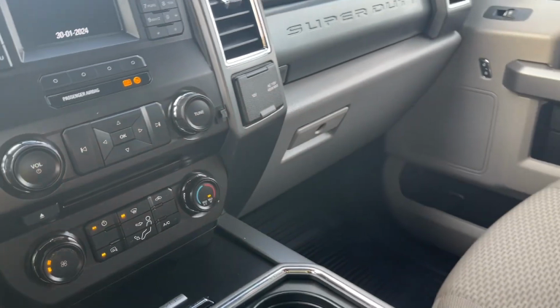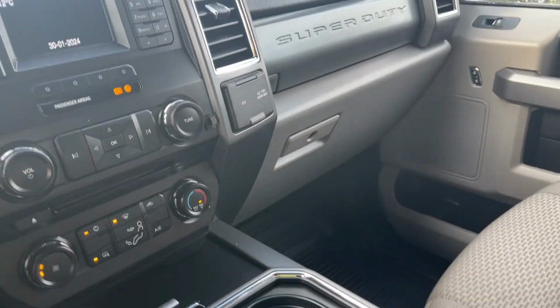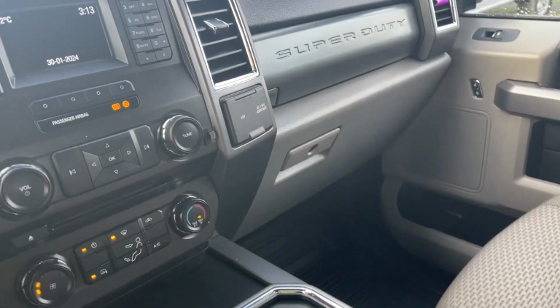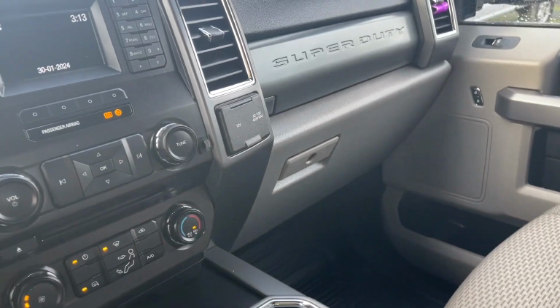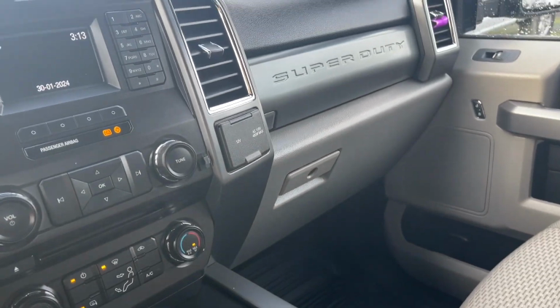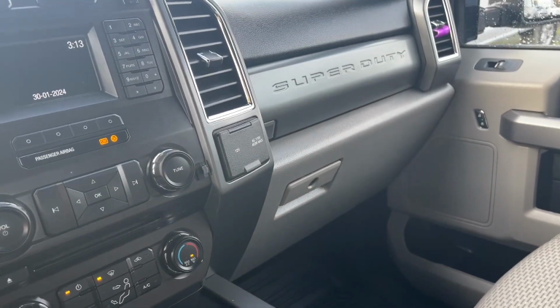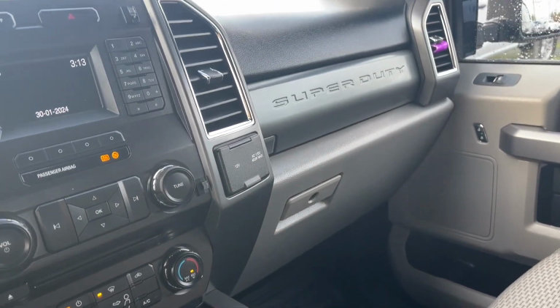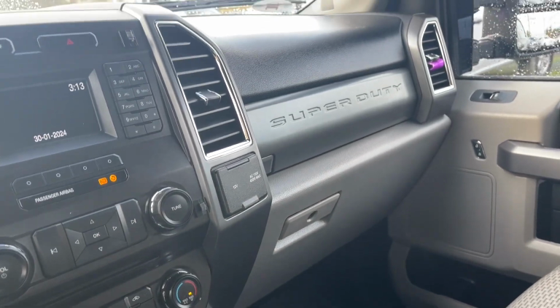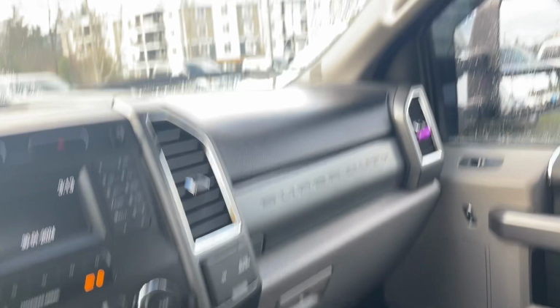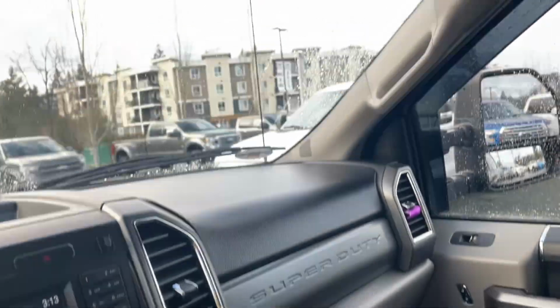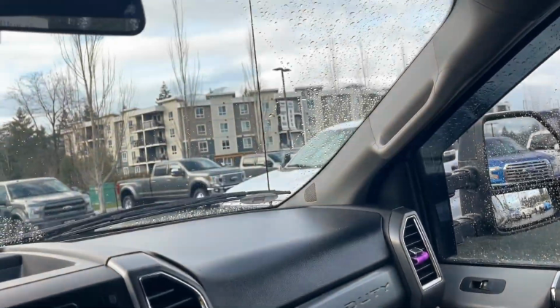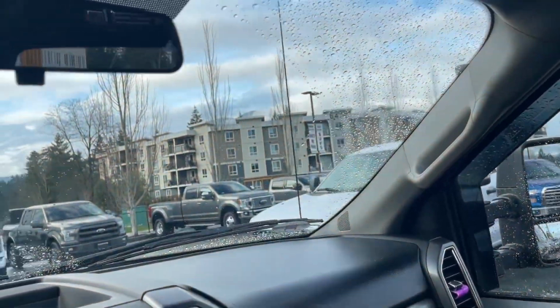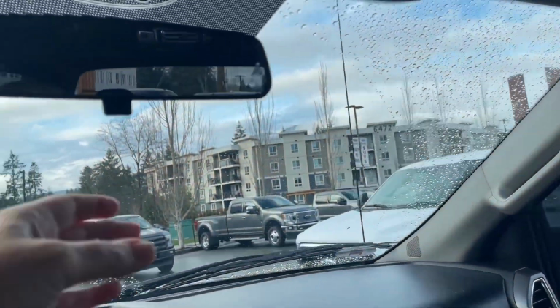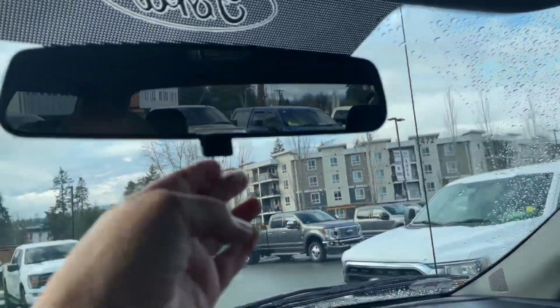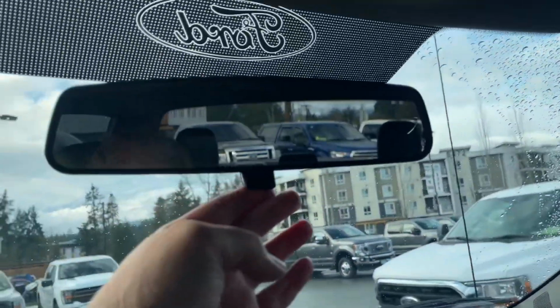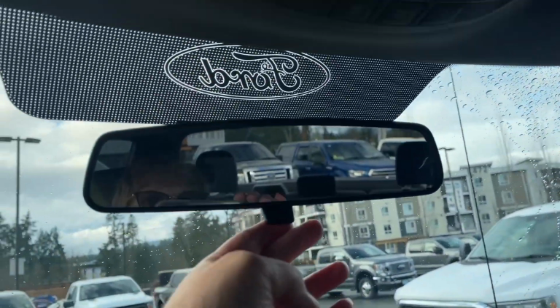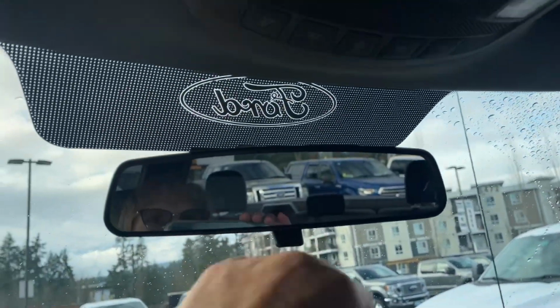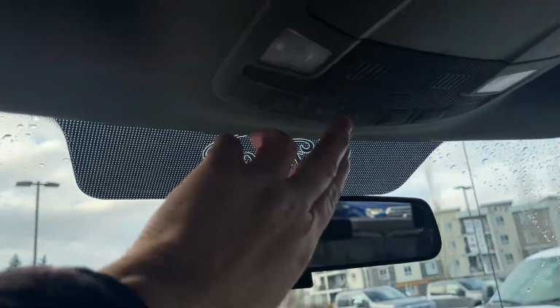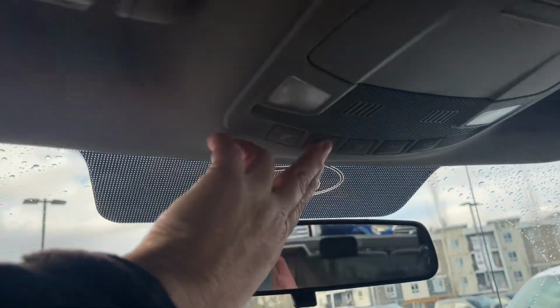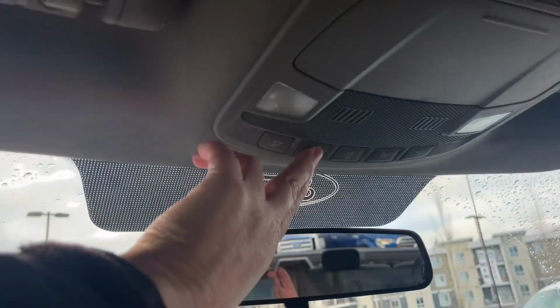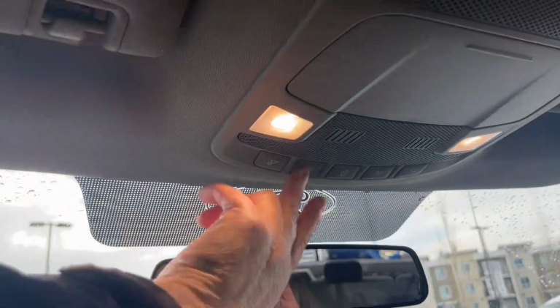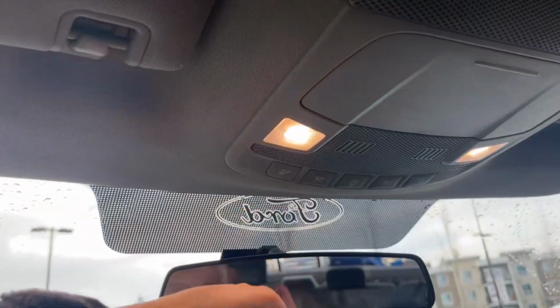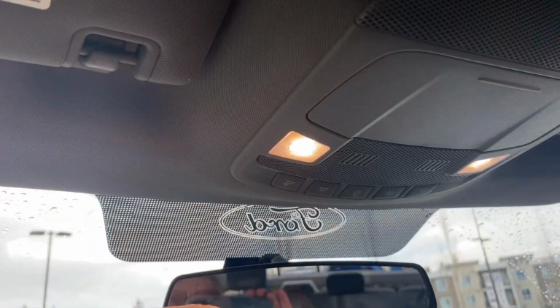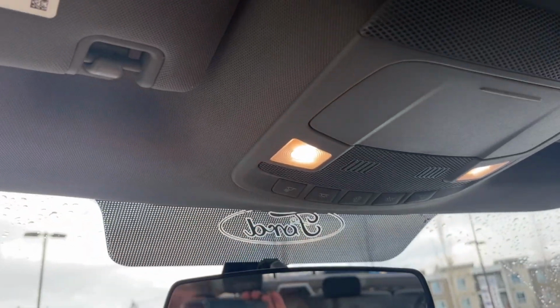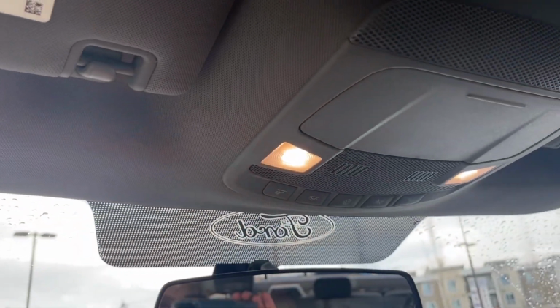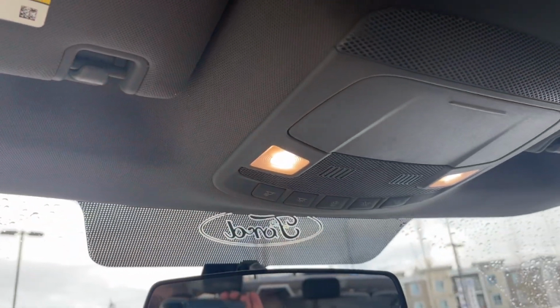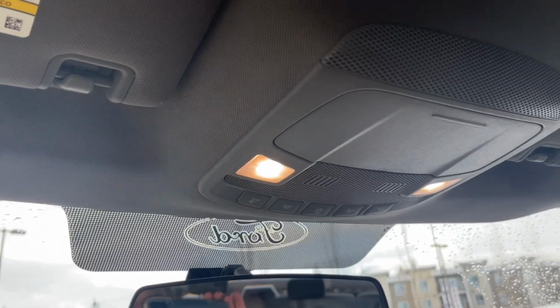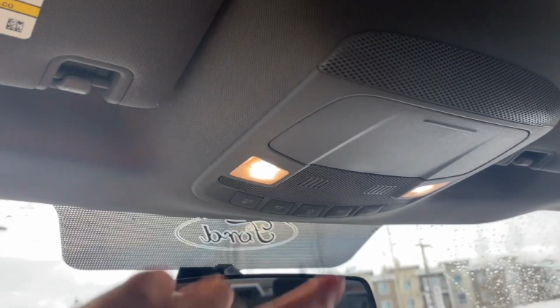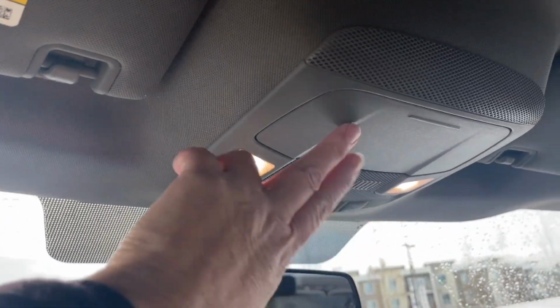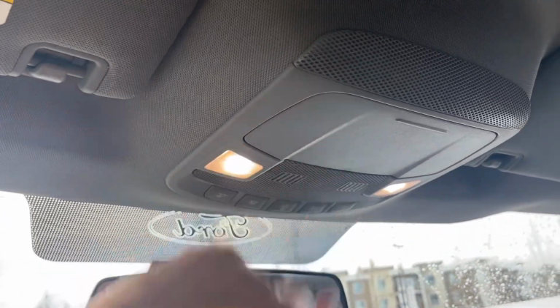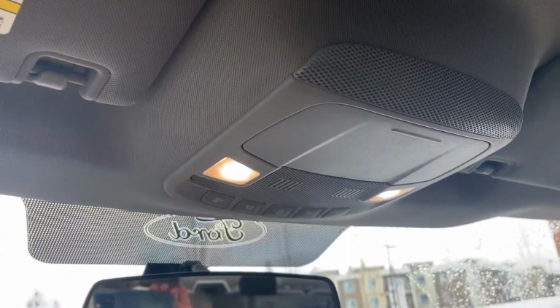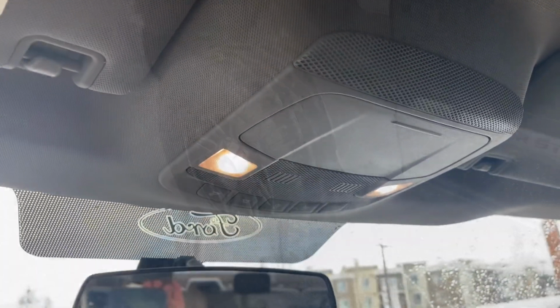You have two glove compartments — the lower one is locking. There's a grab handle in the body, a manually dimming rear view mirror, your lighting controls, and a sunglass holder.